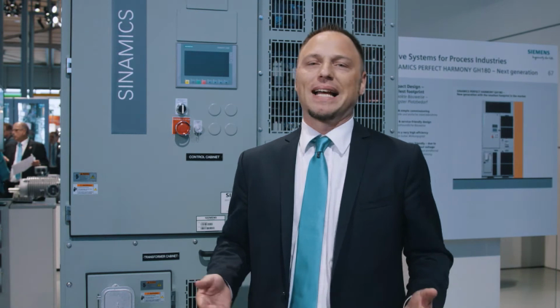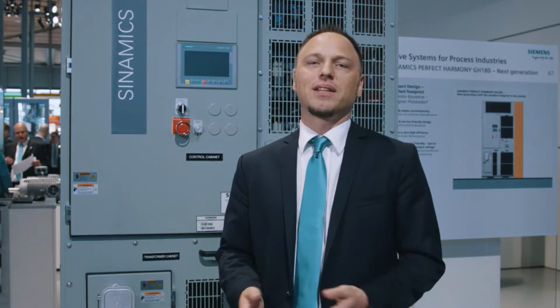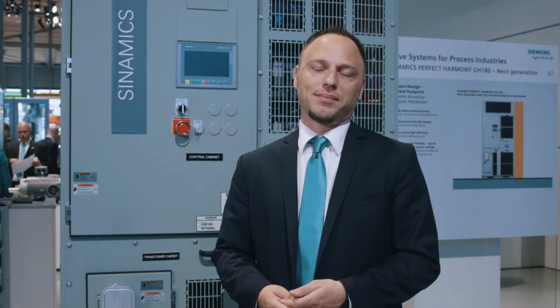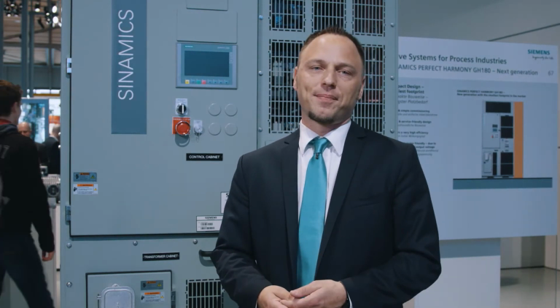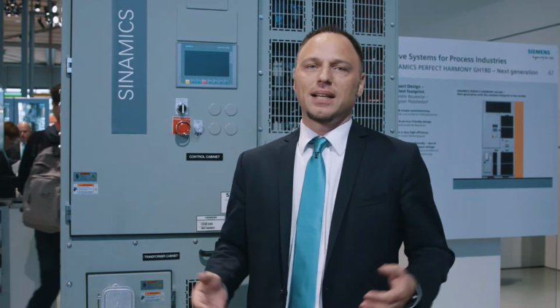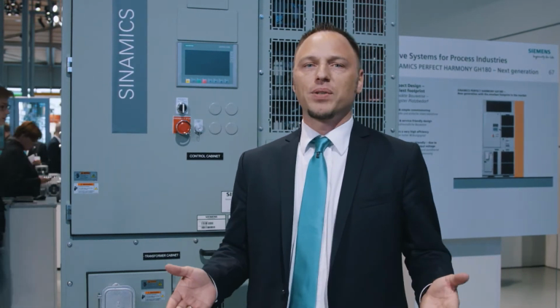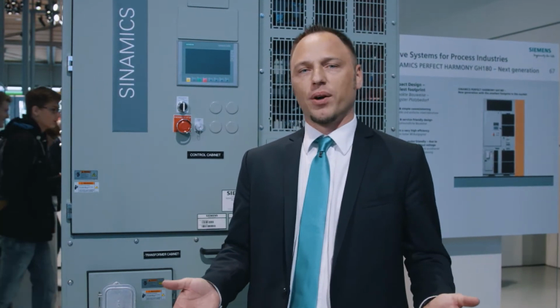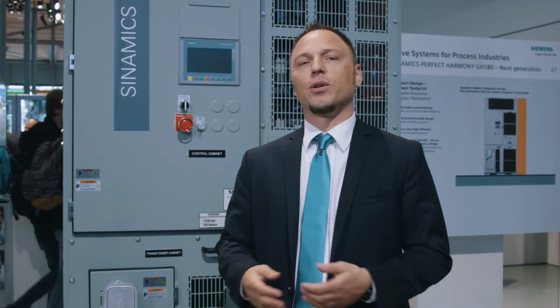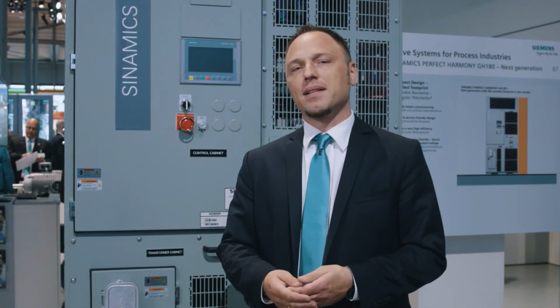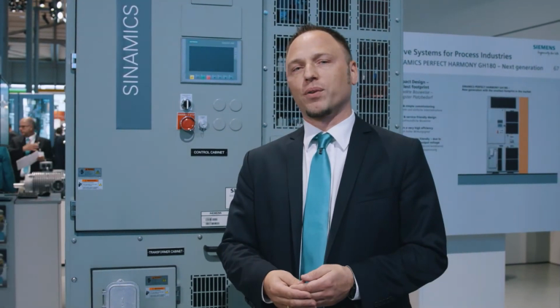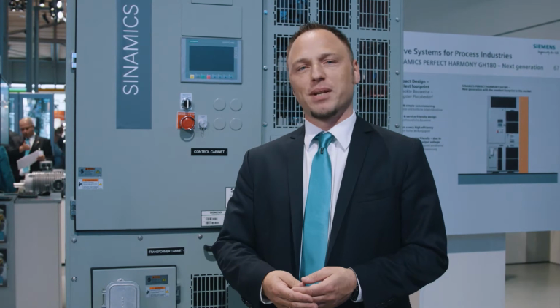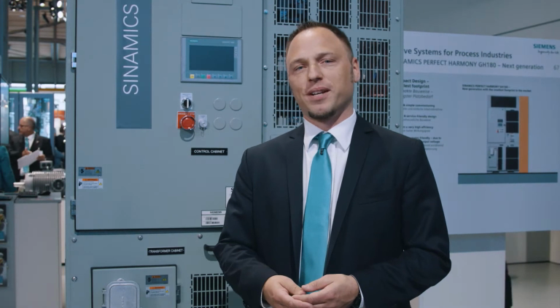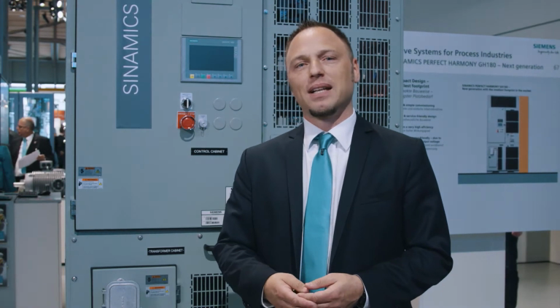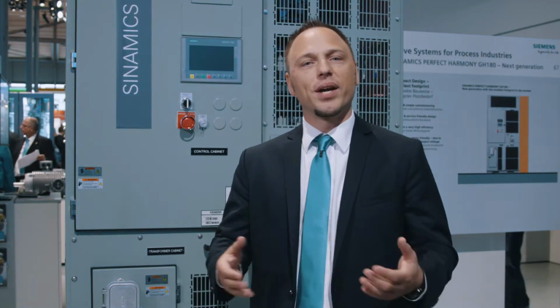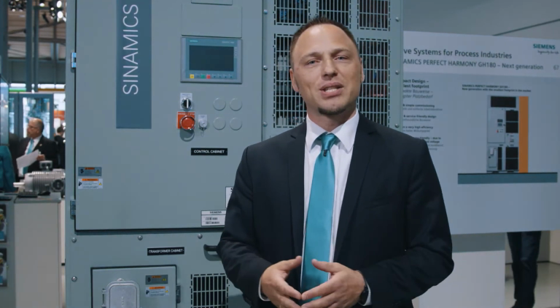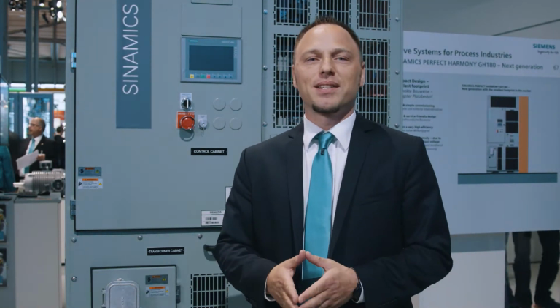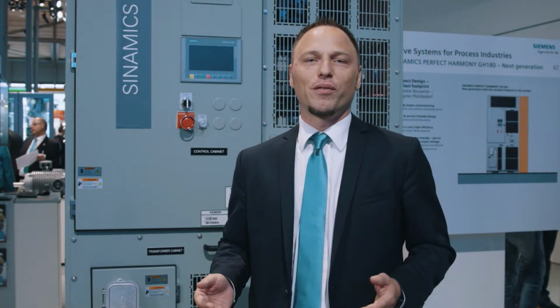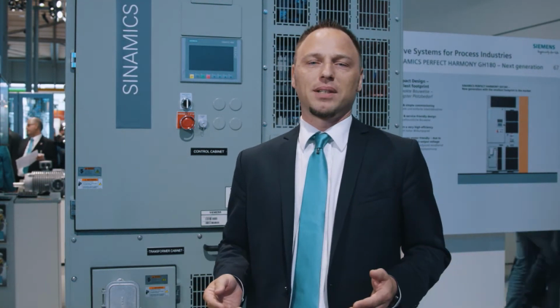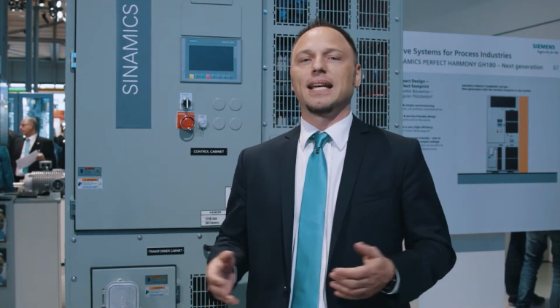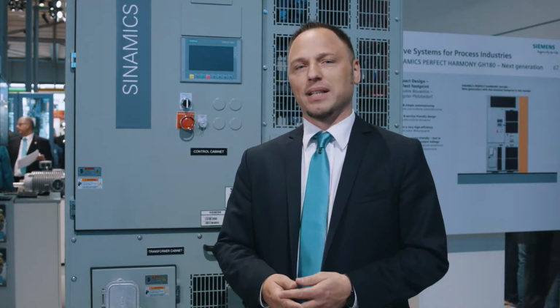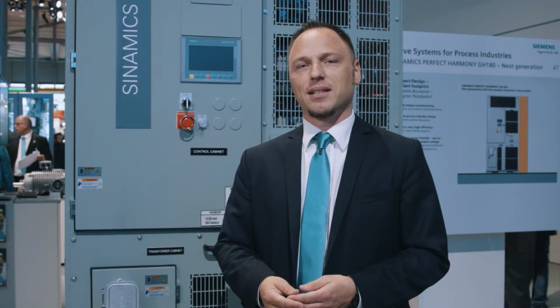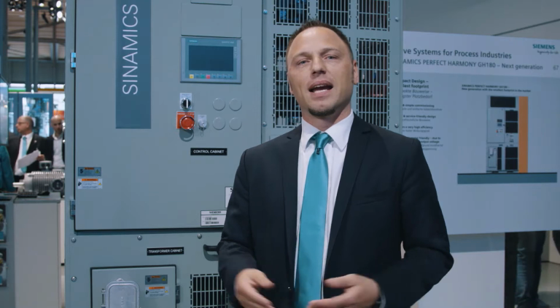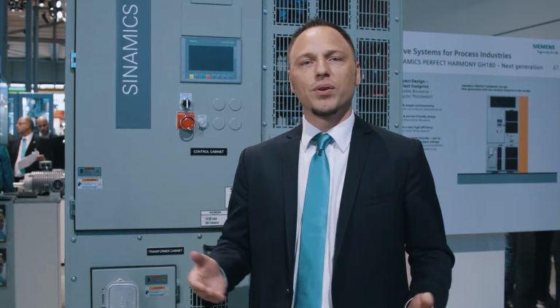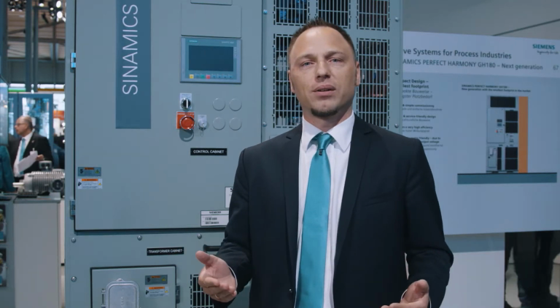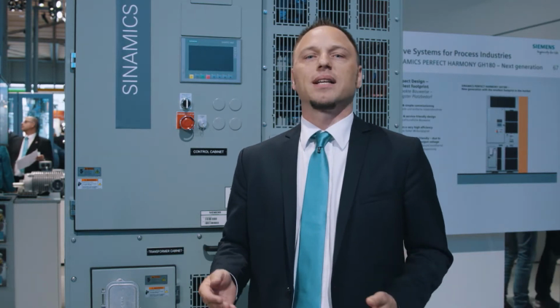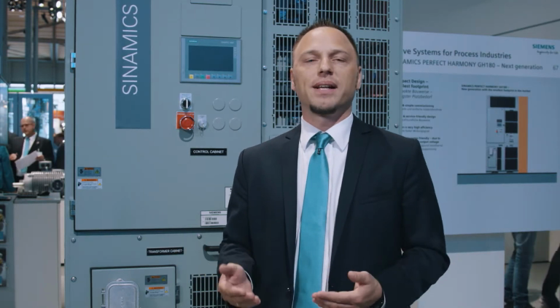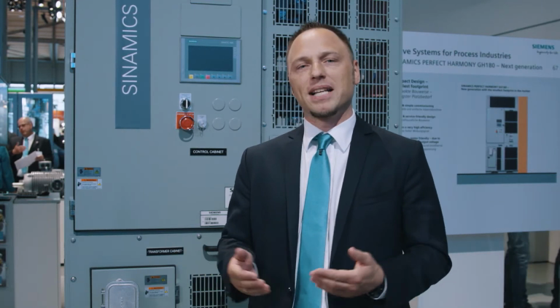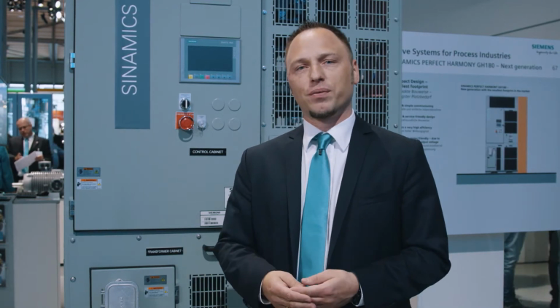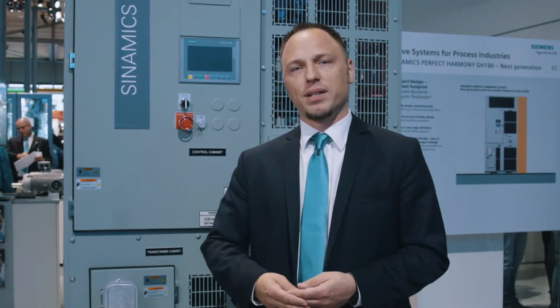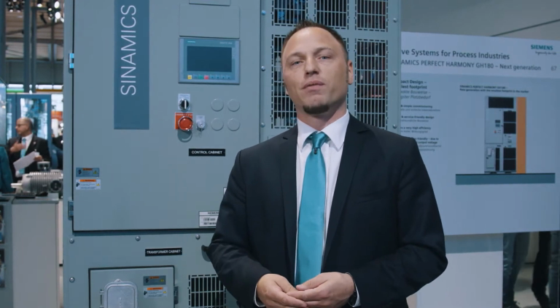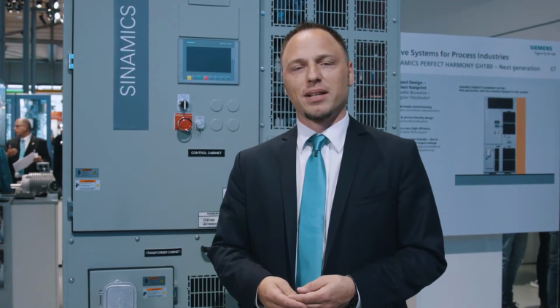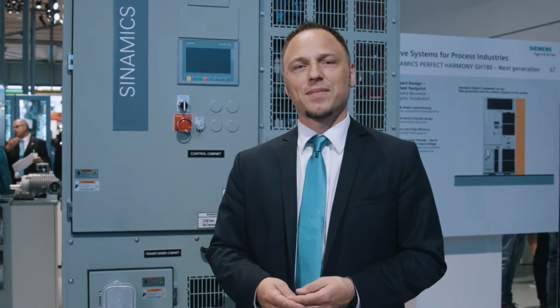This is why today I would like to present the most compact response from Siemens — the next generation SINAMICS Perfect Harmony GH180. The new GH180 is the latest innovation of the world's number one selling Perfect Harmony medium voltage drive from Siemens.